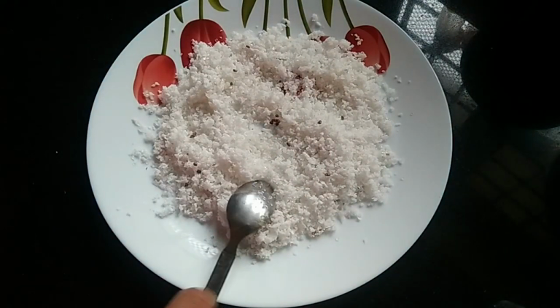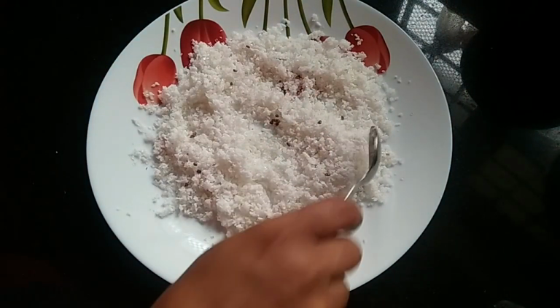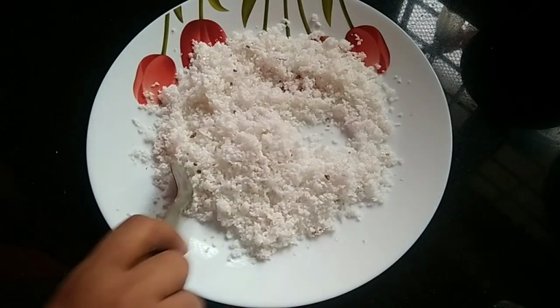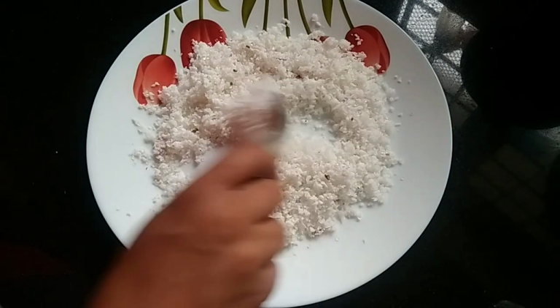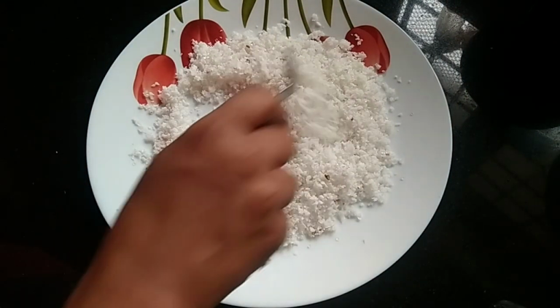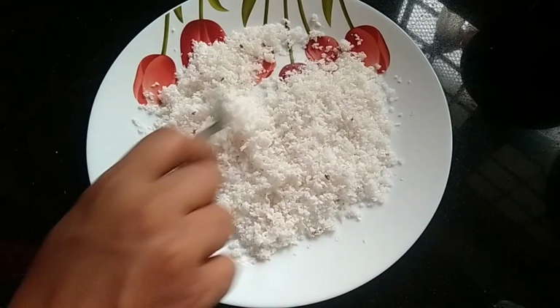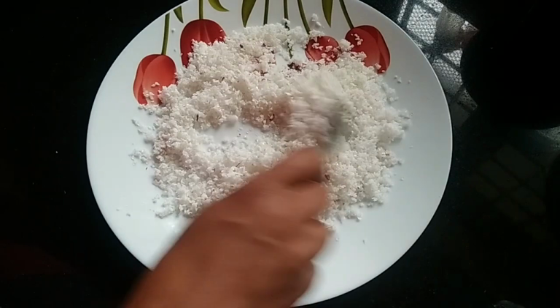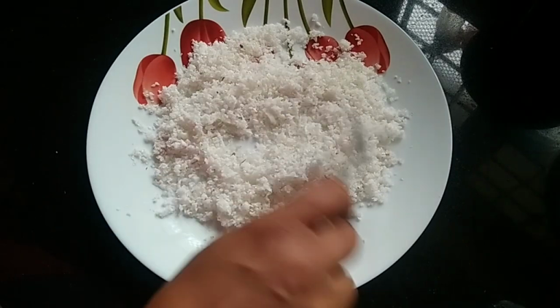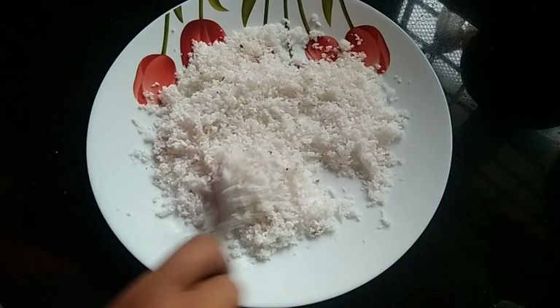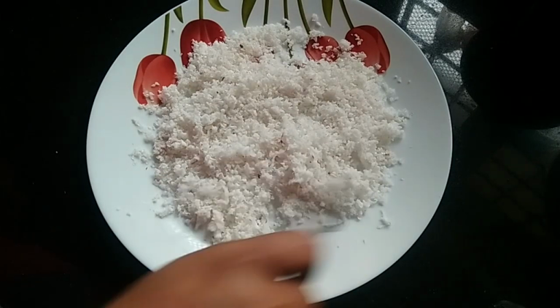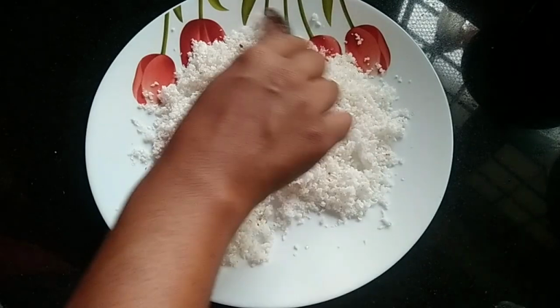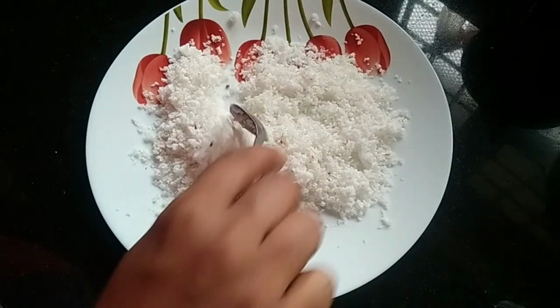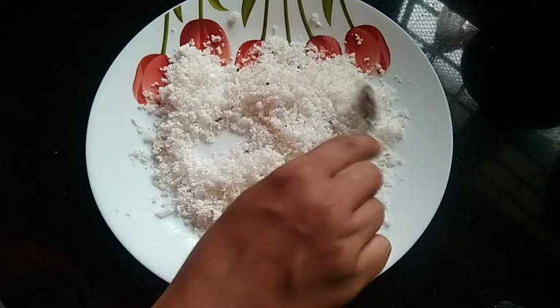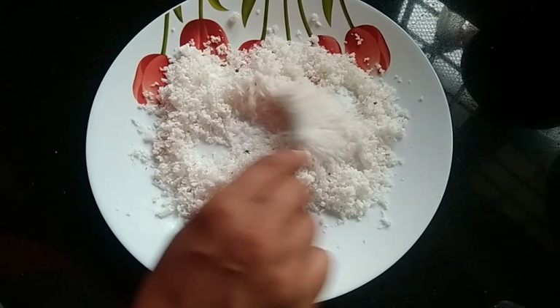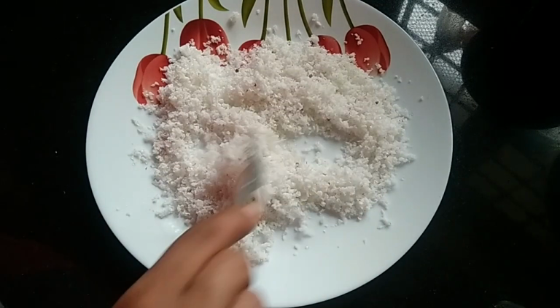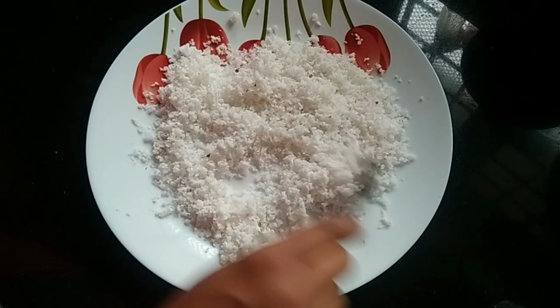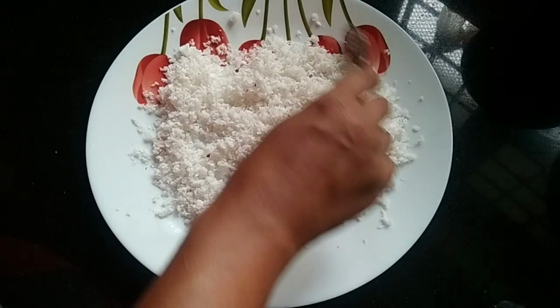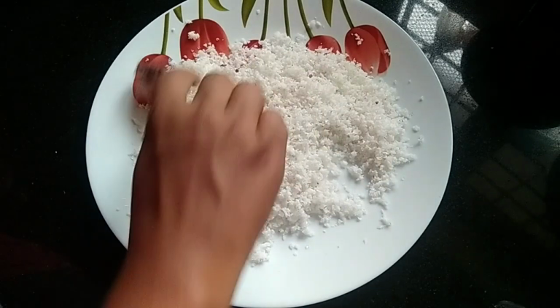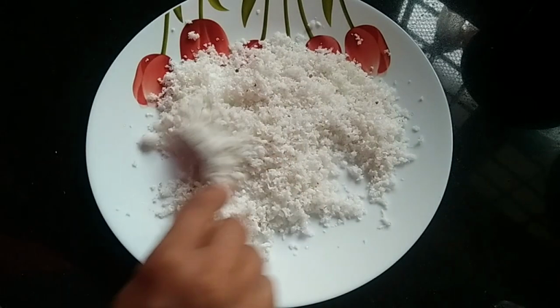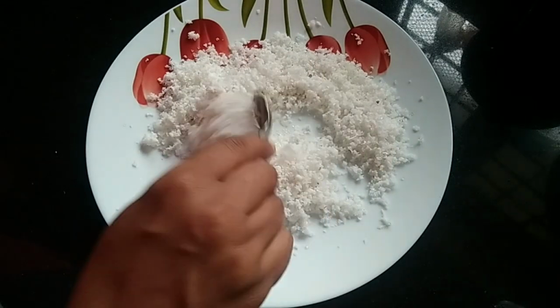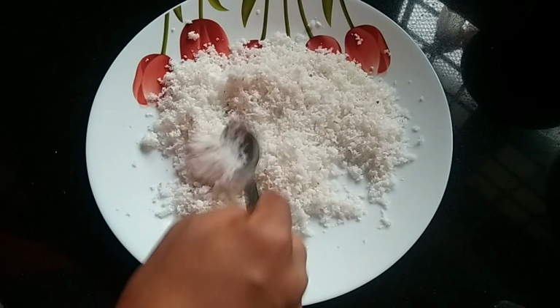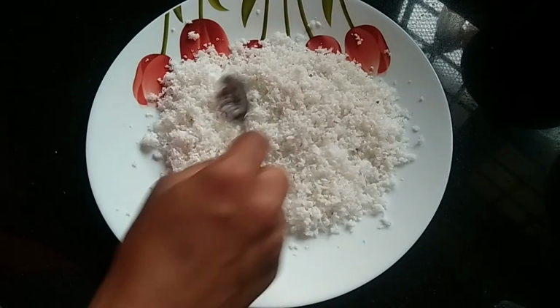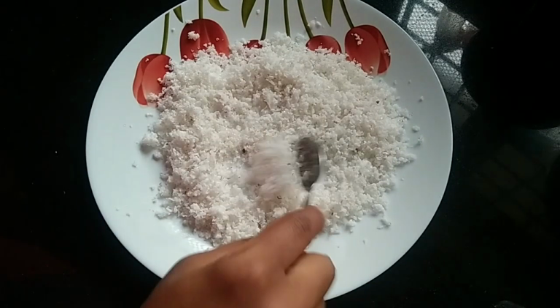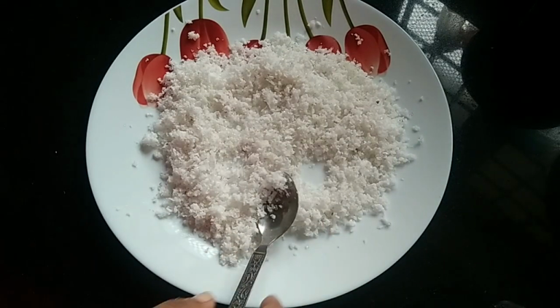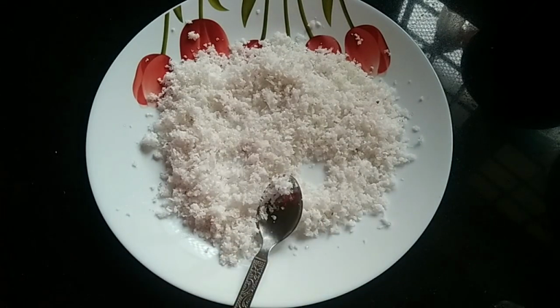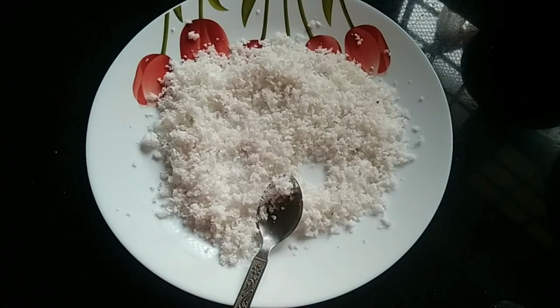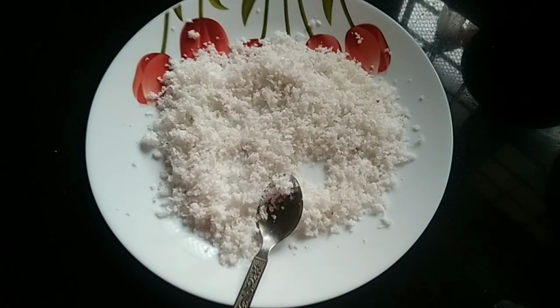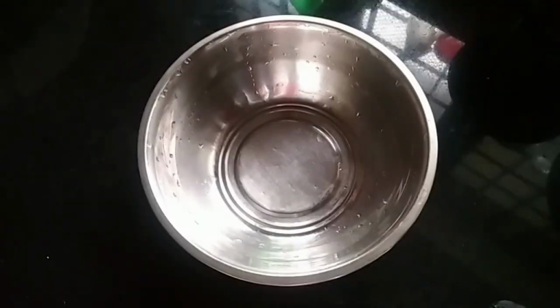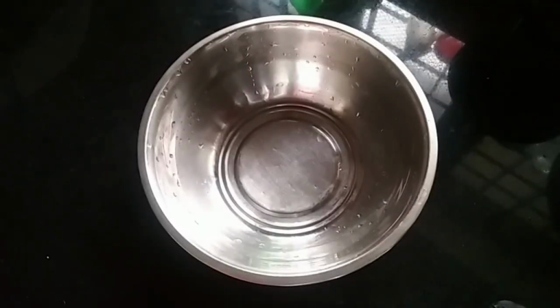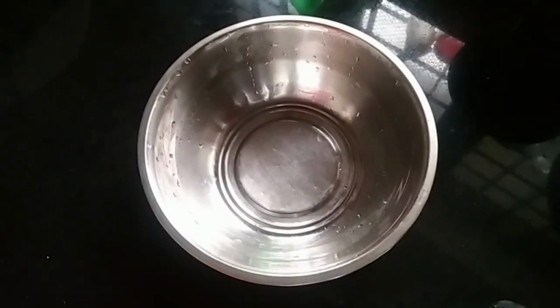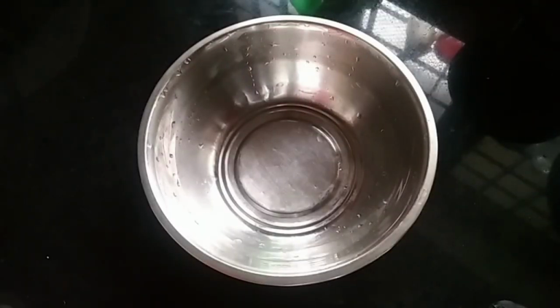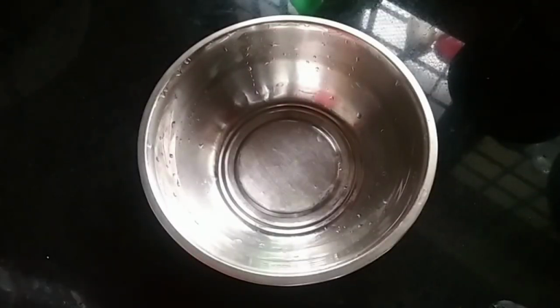It is good — it's a good taste. Let's mix it together. Let's add a batter. Add a bowl.